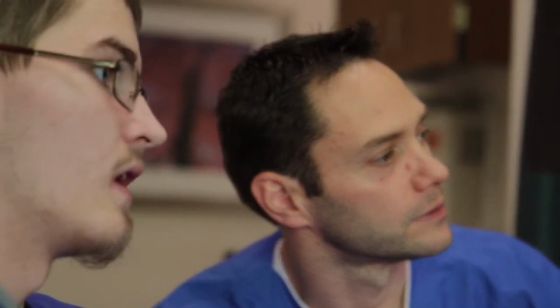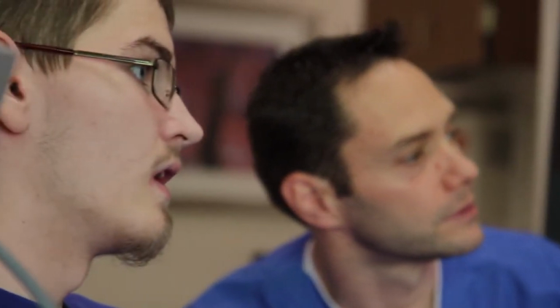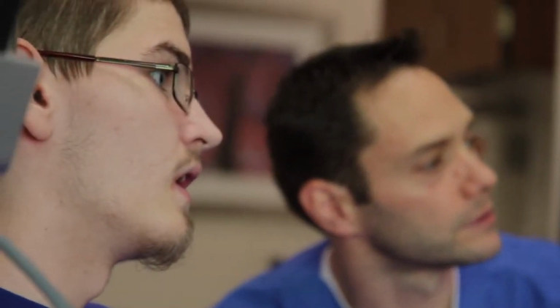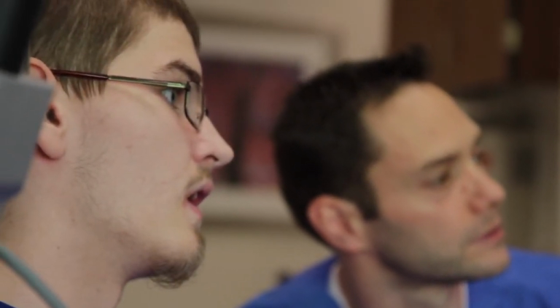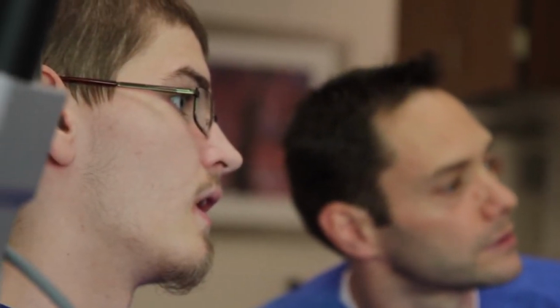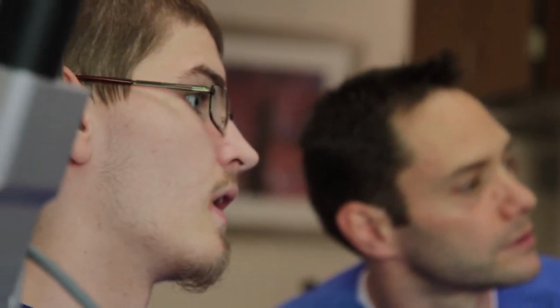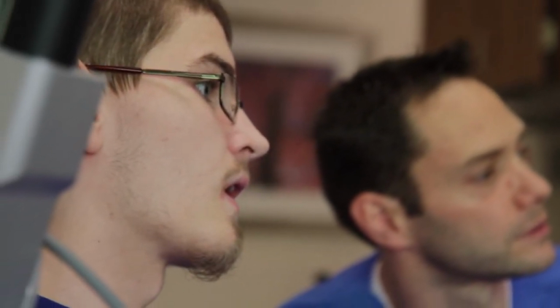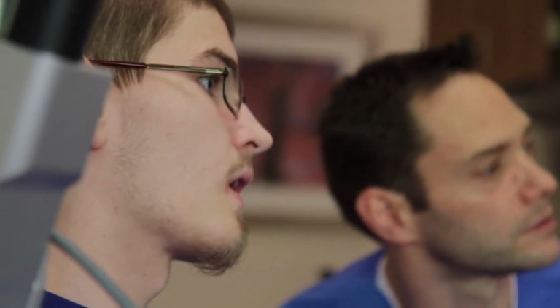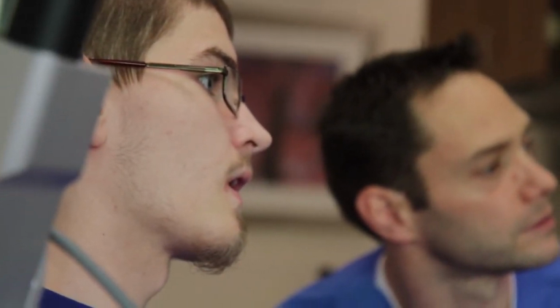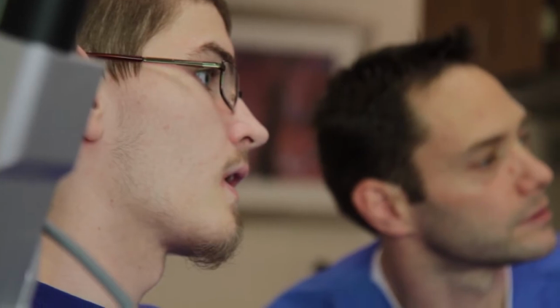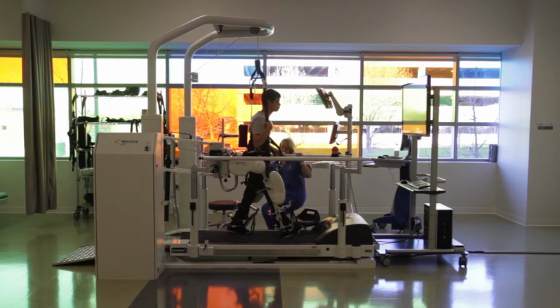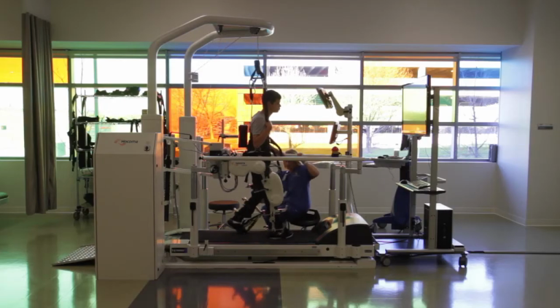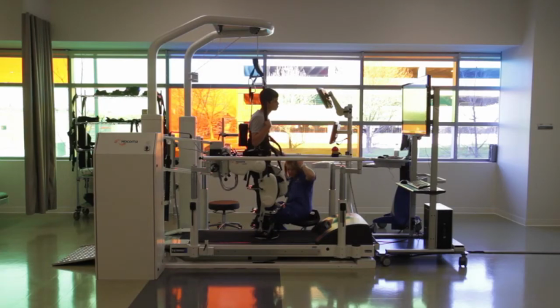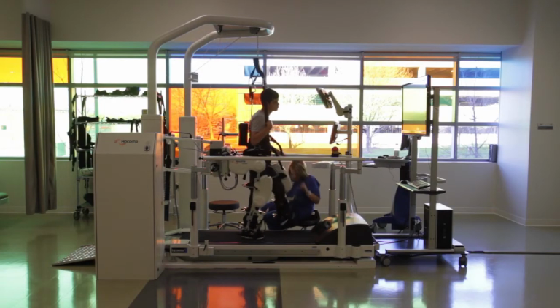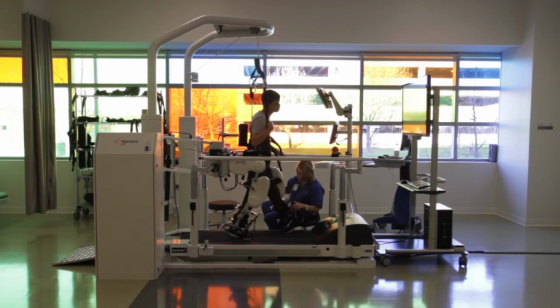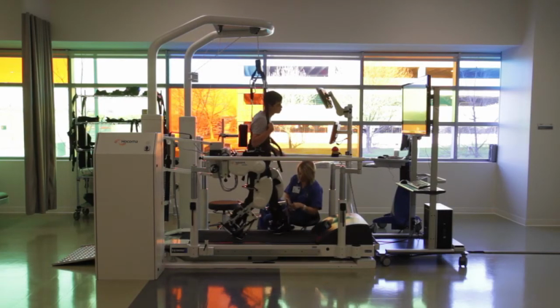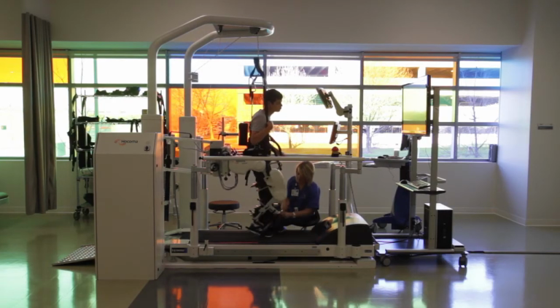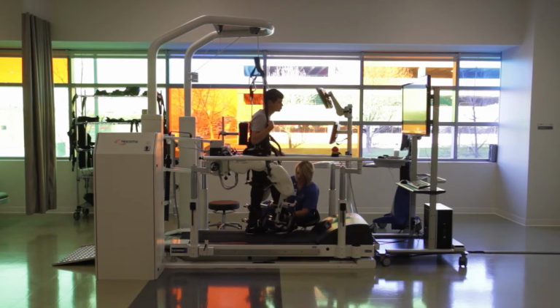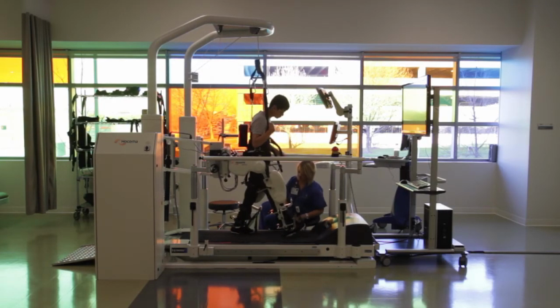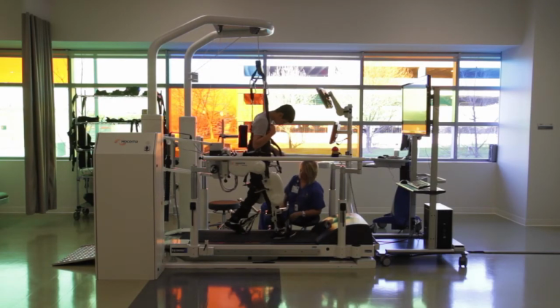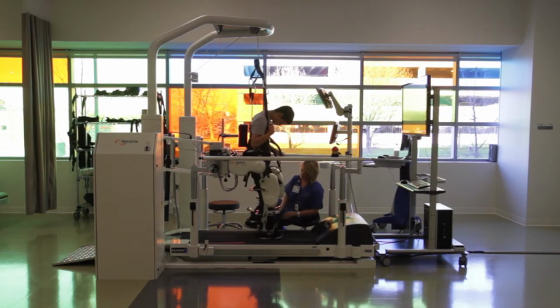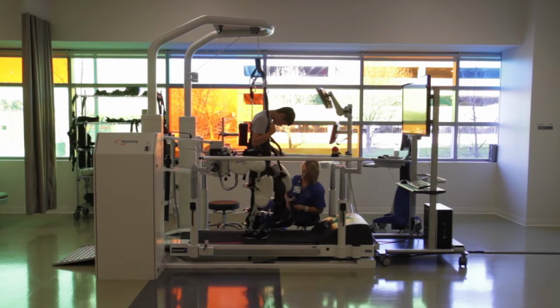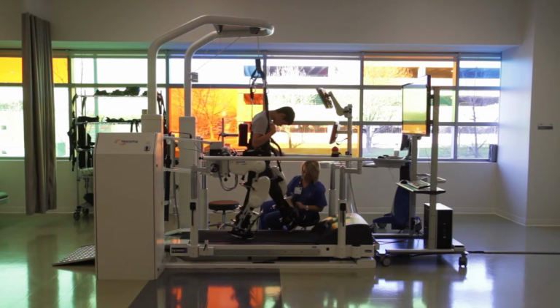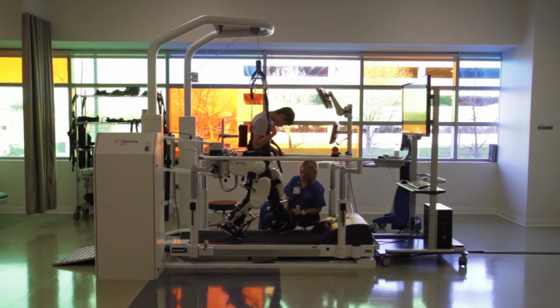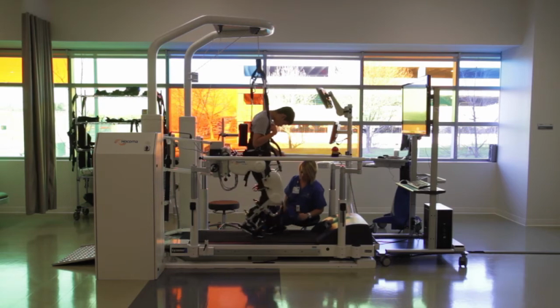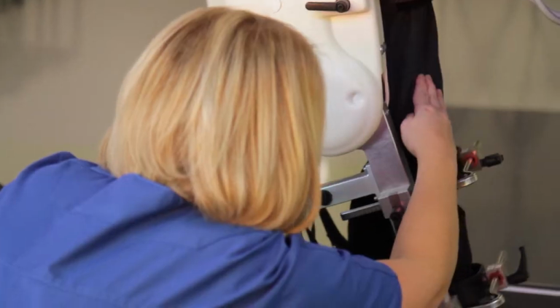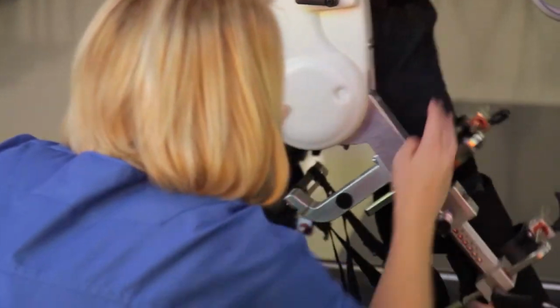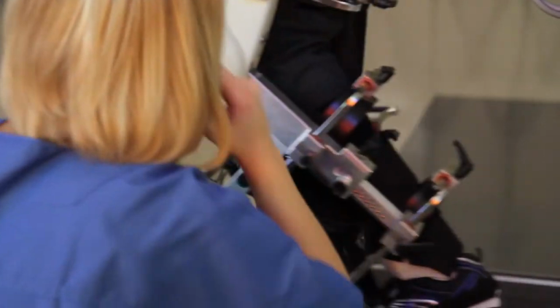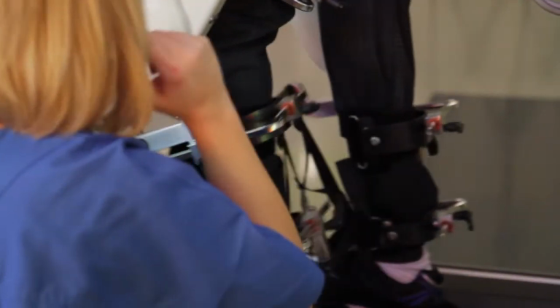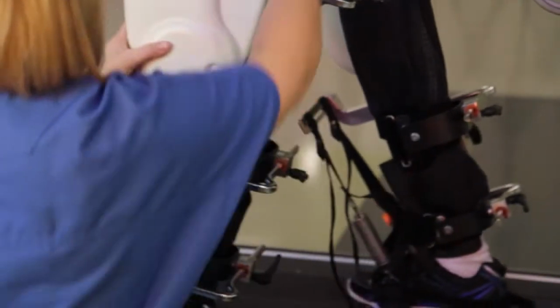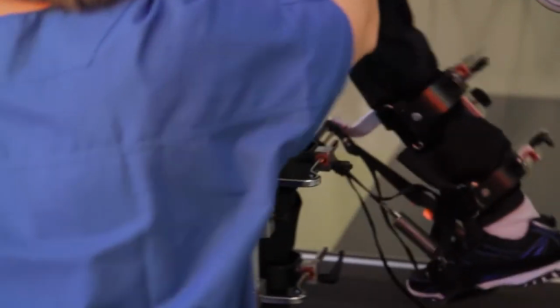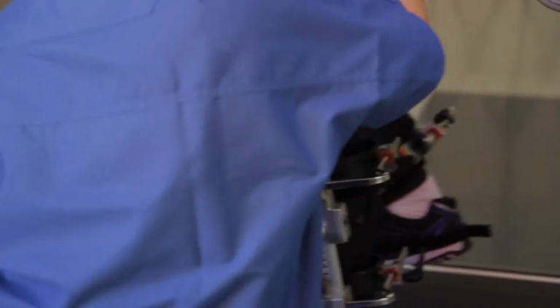The Hocoma Locomat is one of our main pieces of equipment and it is an advanced gait trainer, so with that device we can actually start to retrain patients in a normal walking pattern.